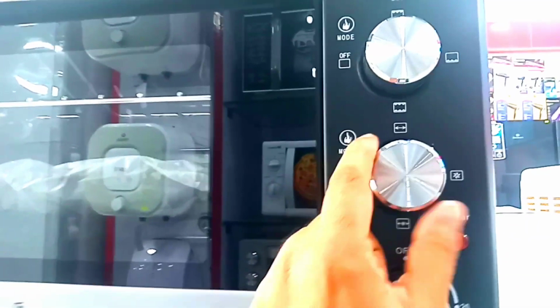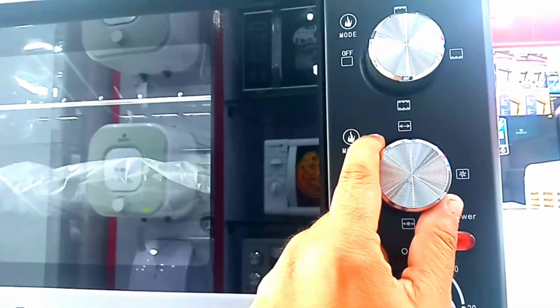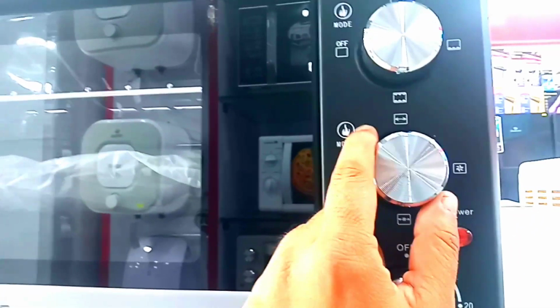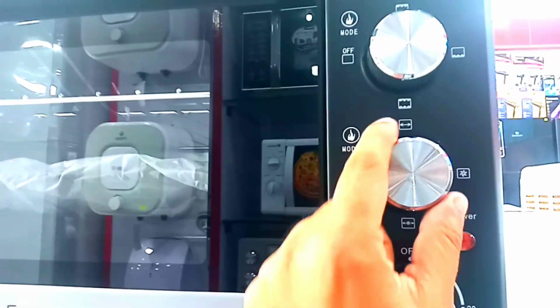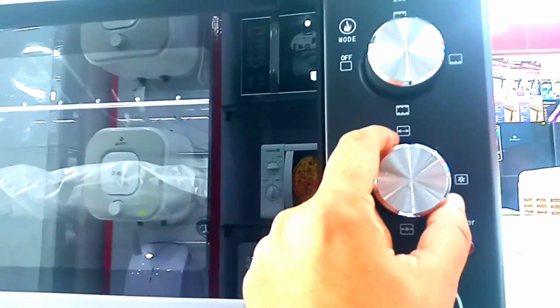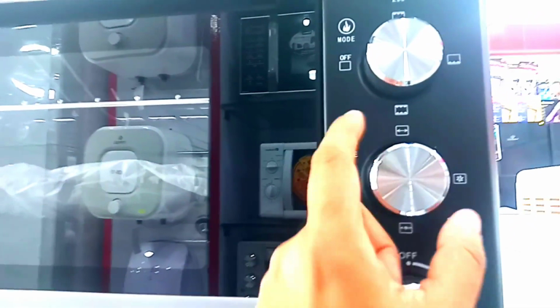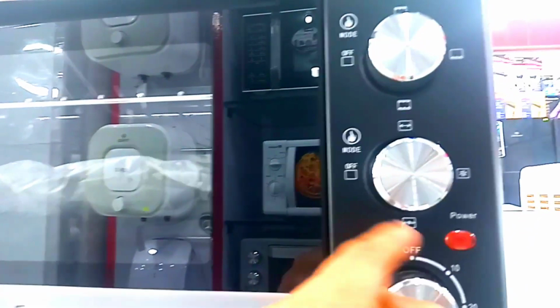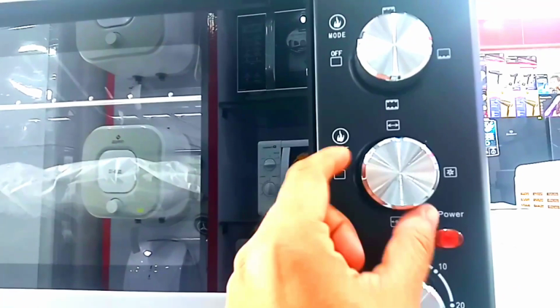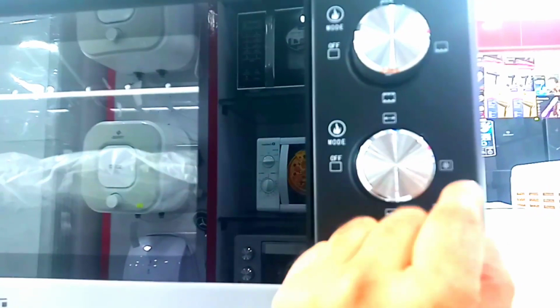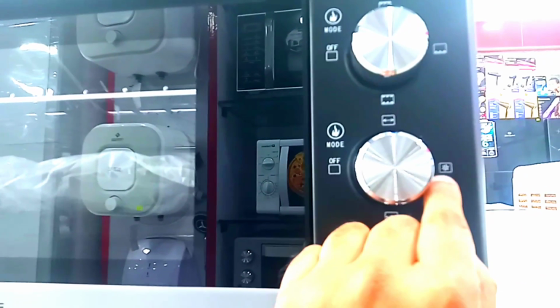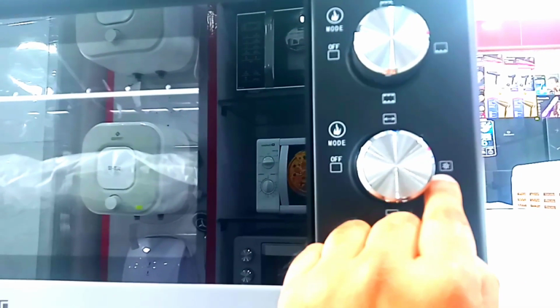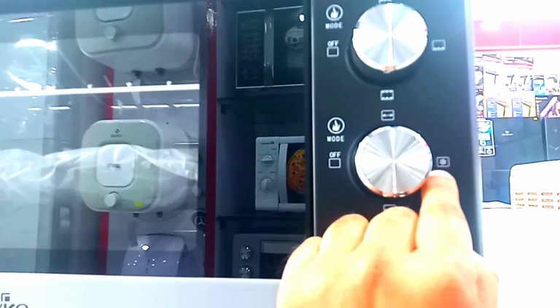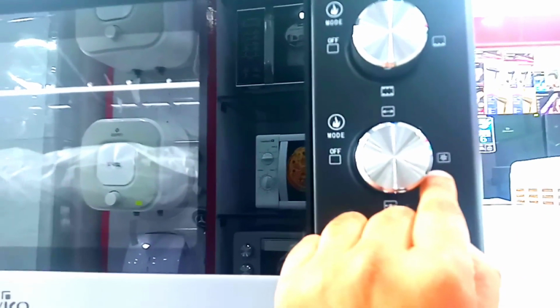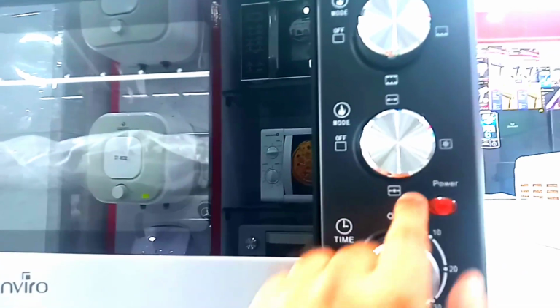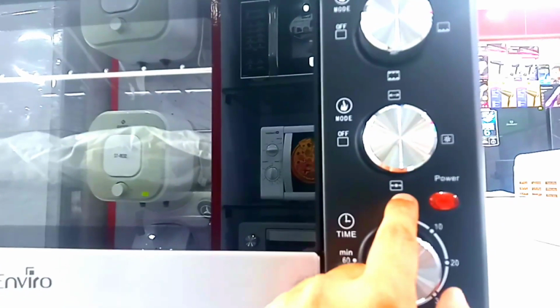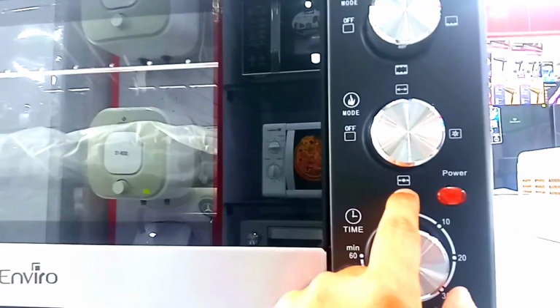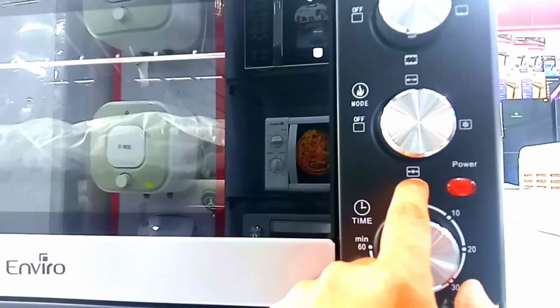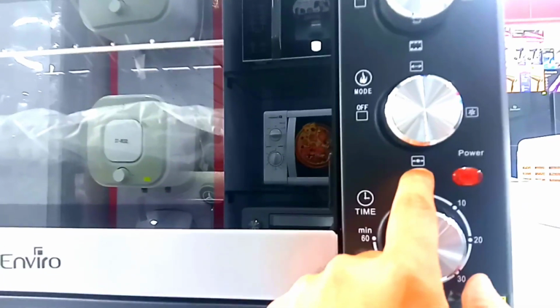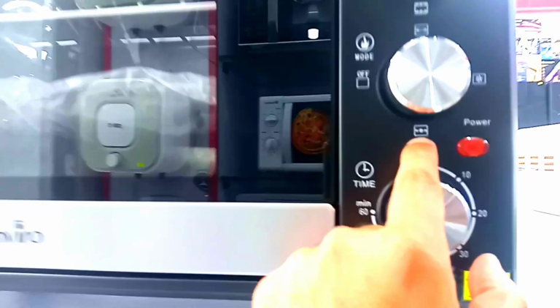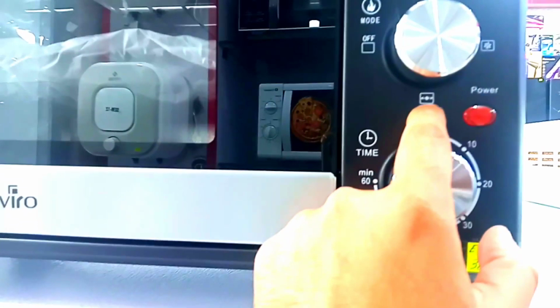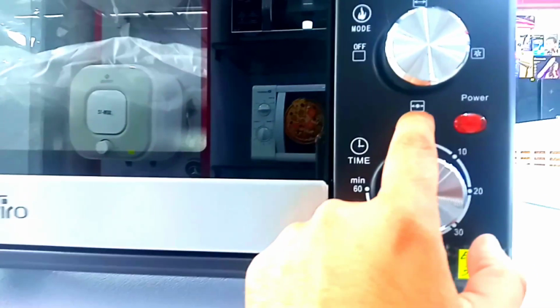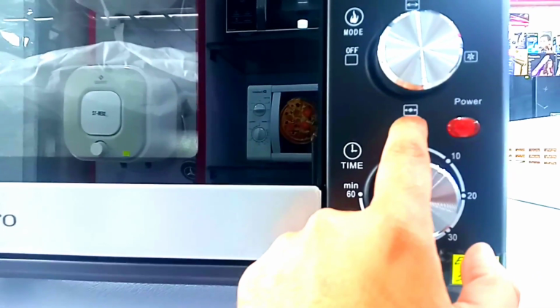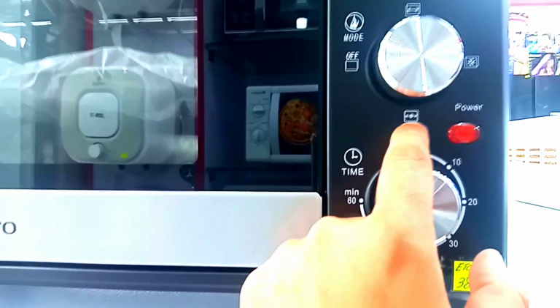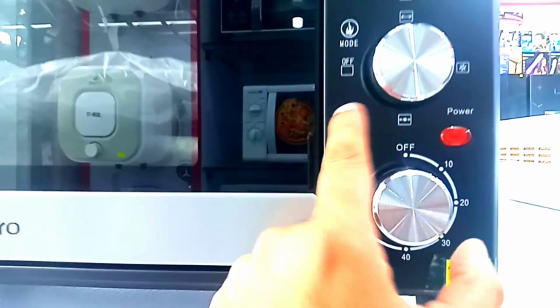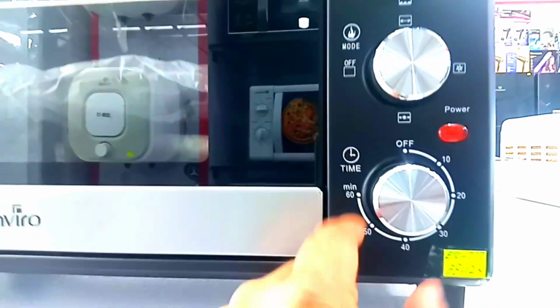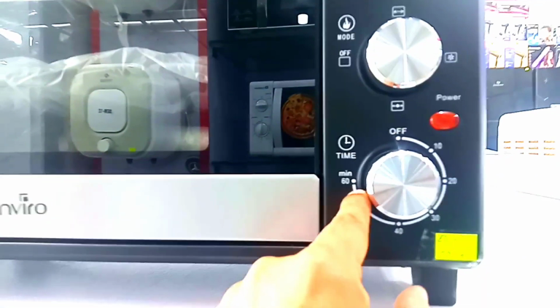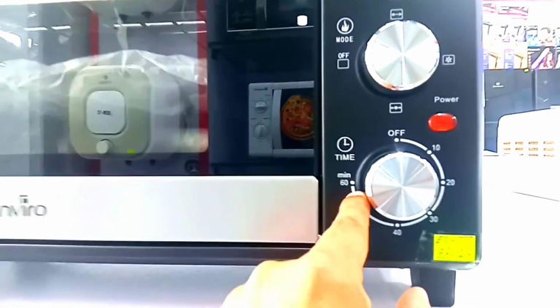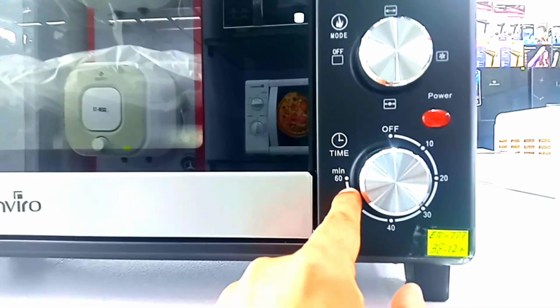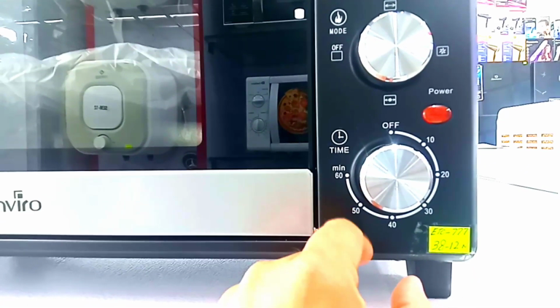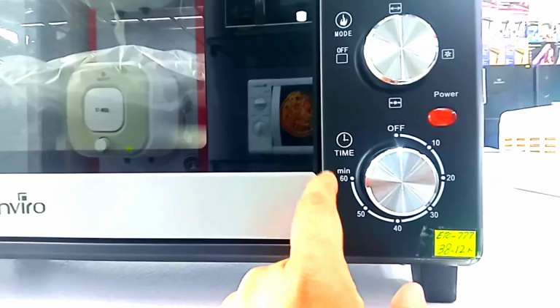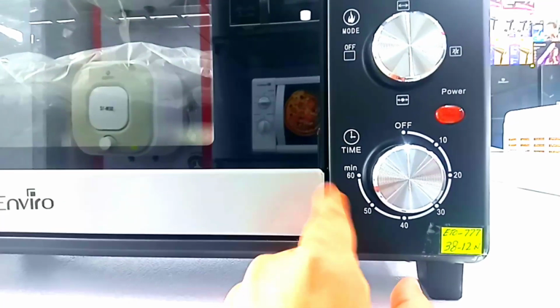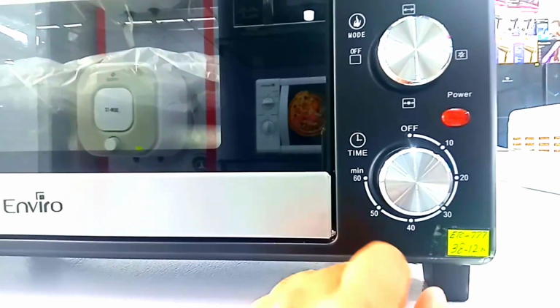When the system is on, you can use the rotator feature. If you use the rotator, it will turn on. If you use the fan, it will turn on. You can also use the timer up to 60 minutes.